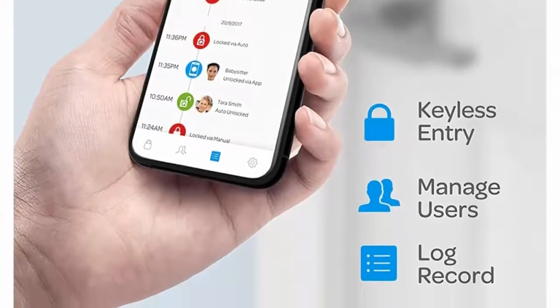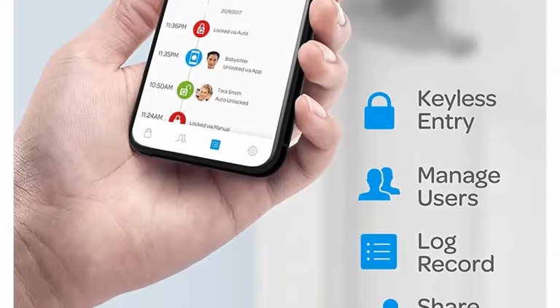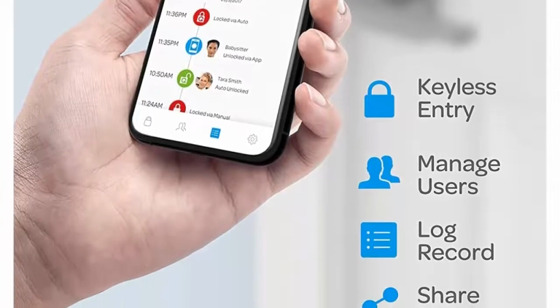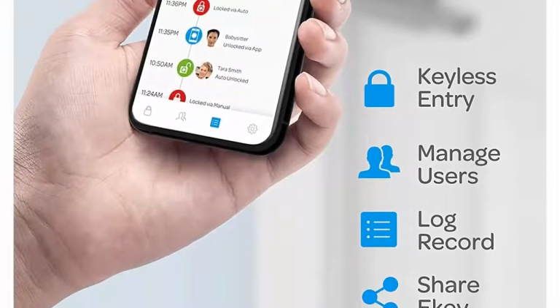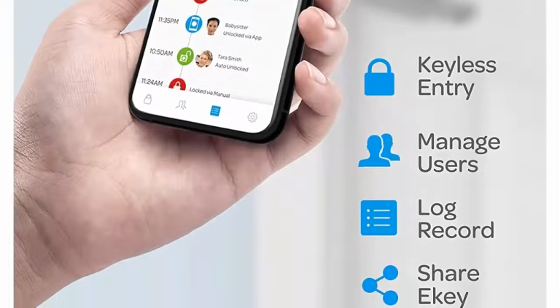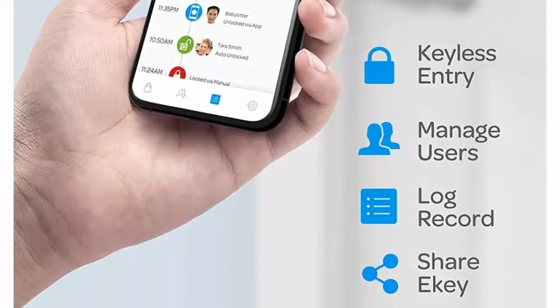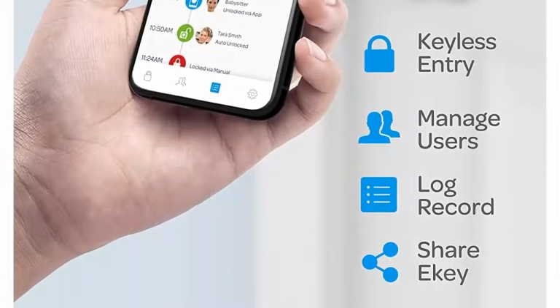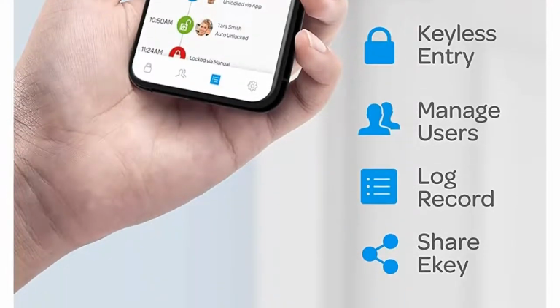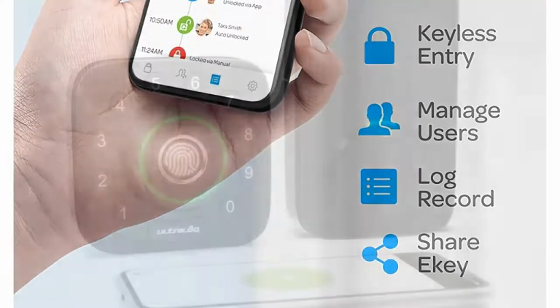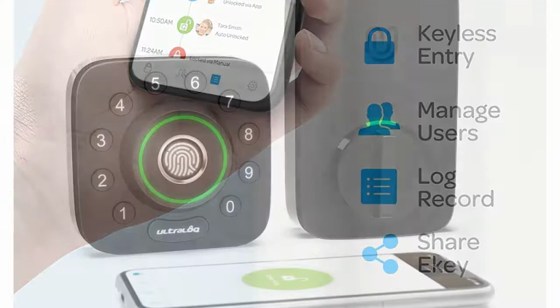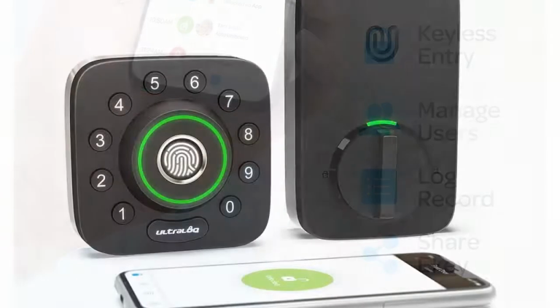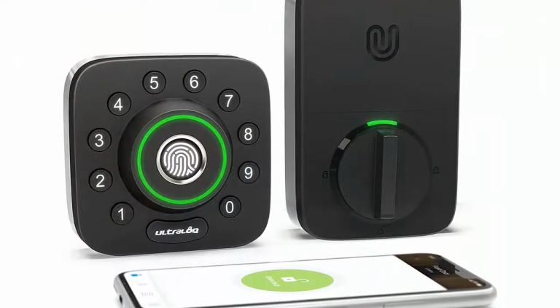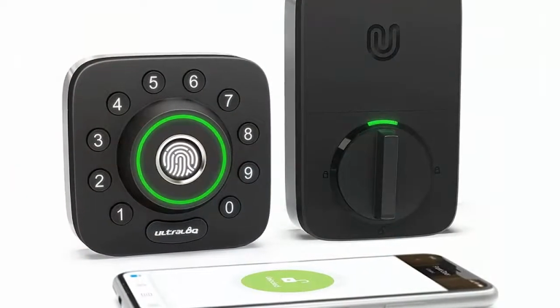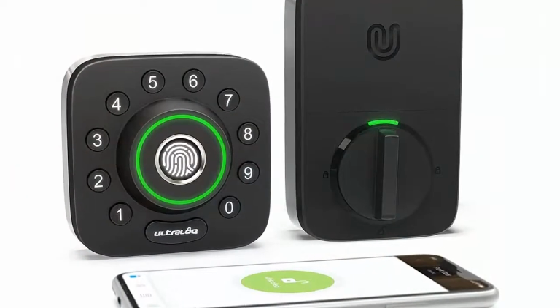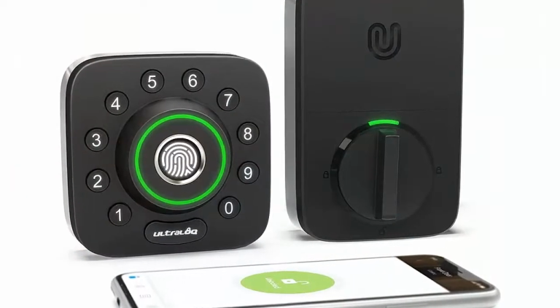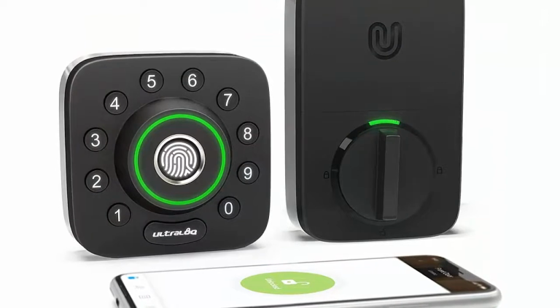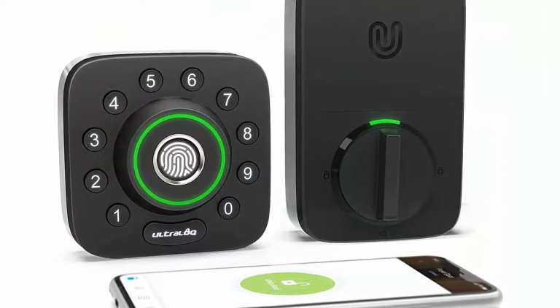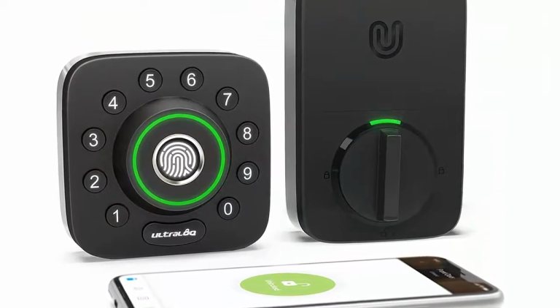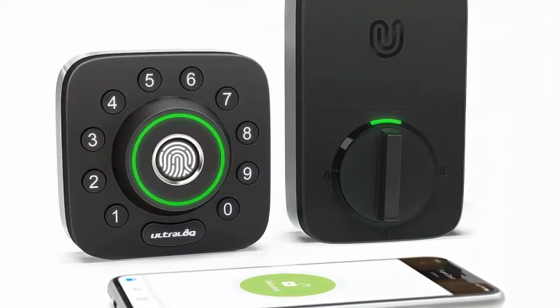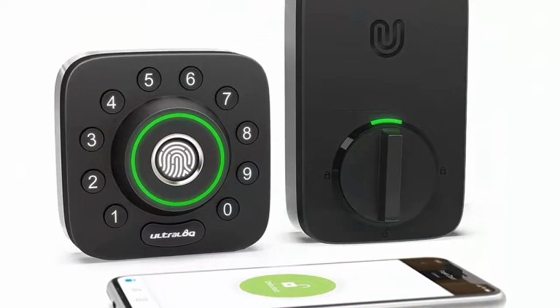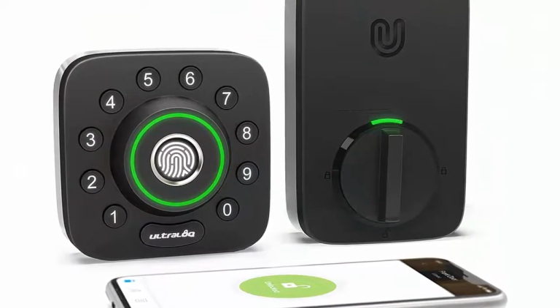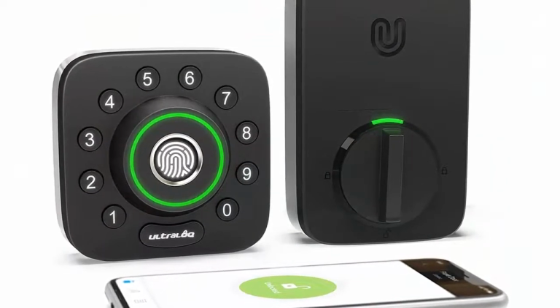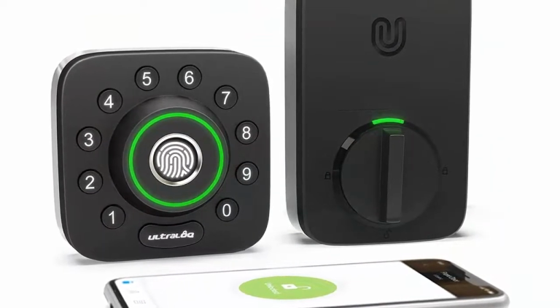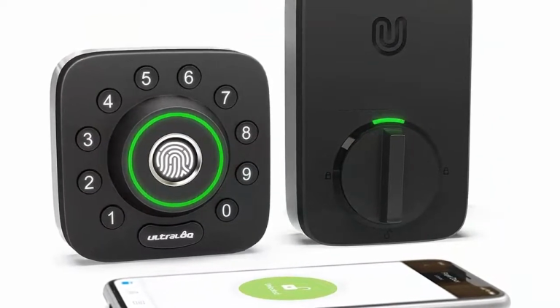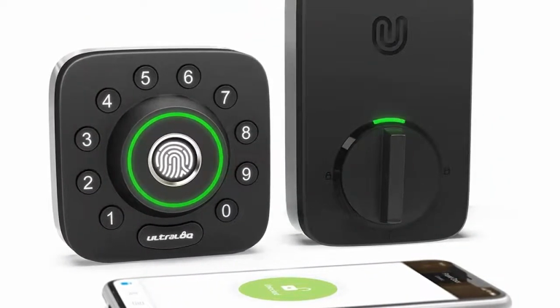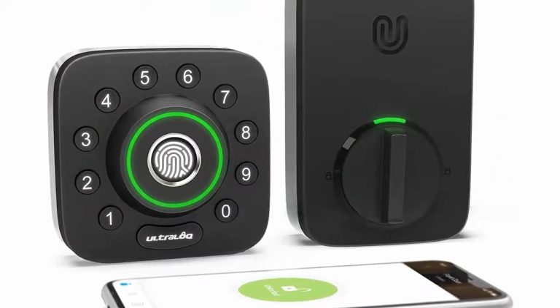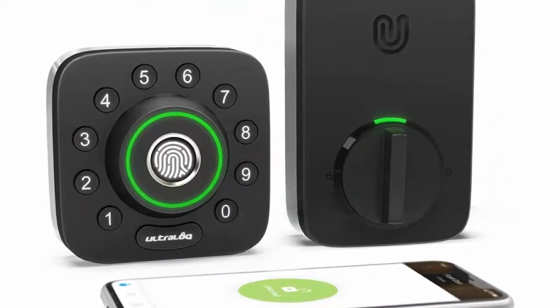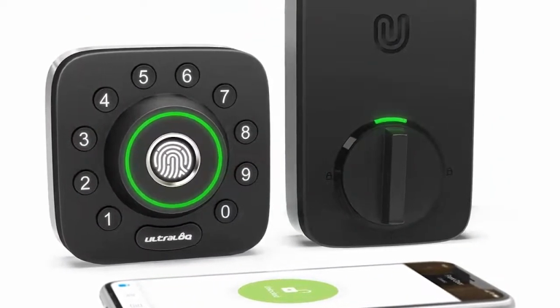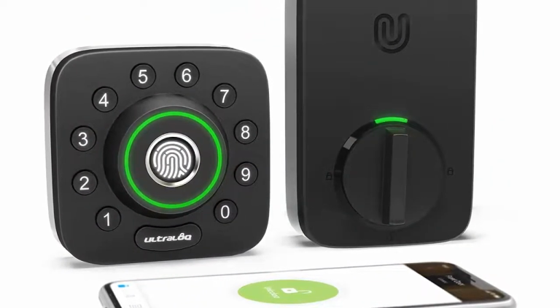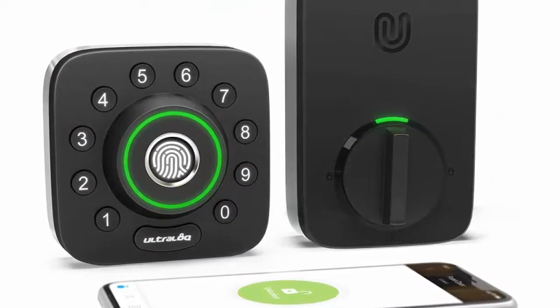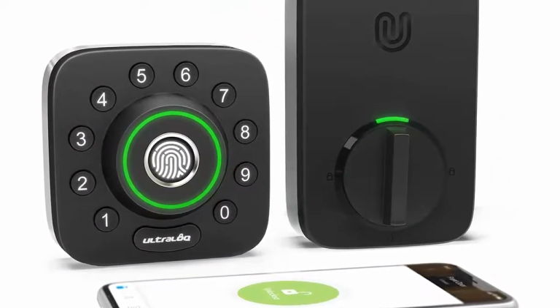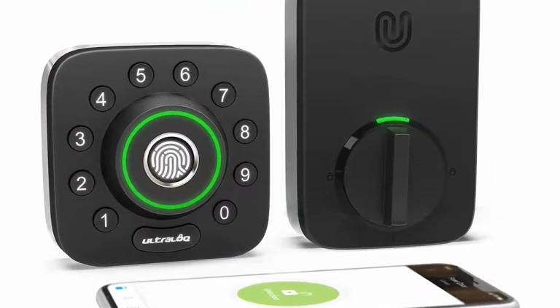Share temporary access: U-Bolt Pro smart lock allows you to grant access to Airbnb guests, dog walkers, or service people via a code or an e-key for specific dates or times.